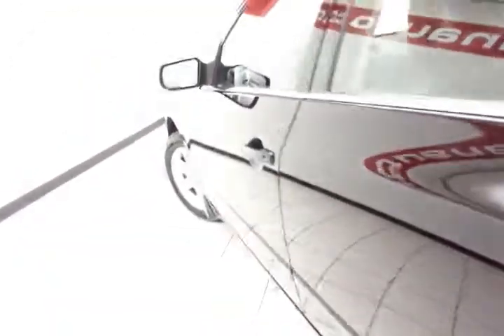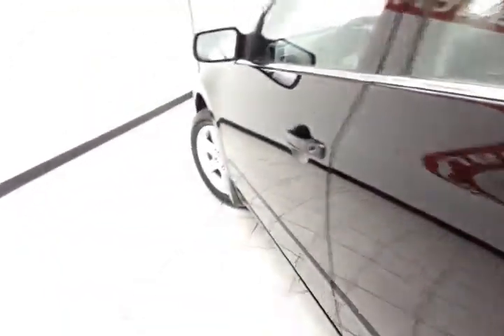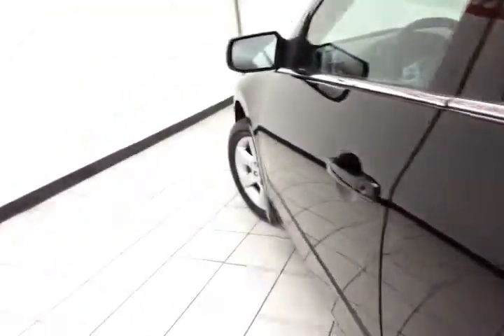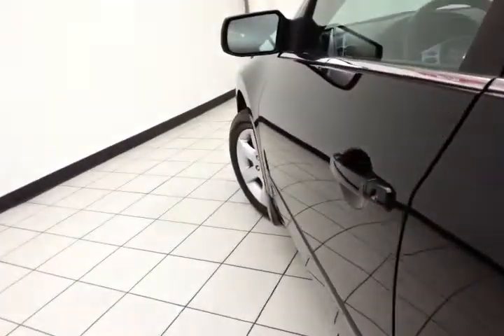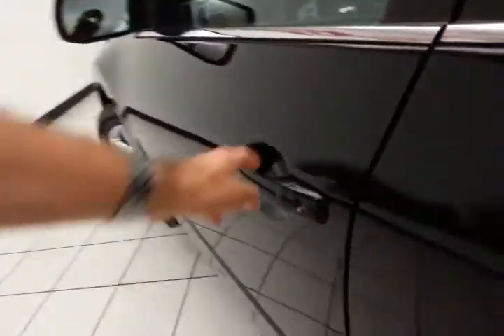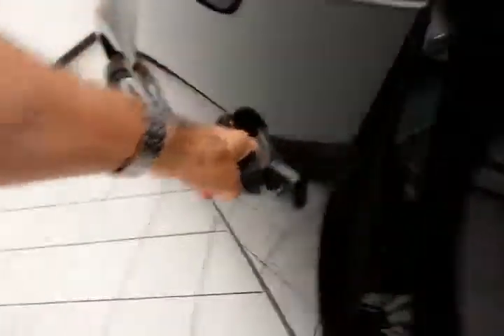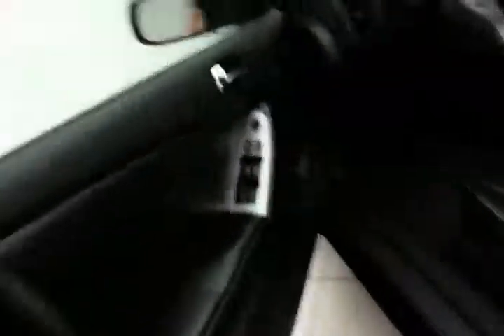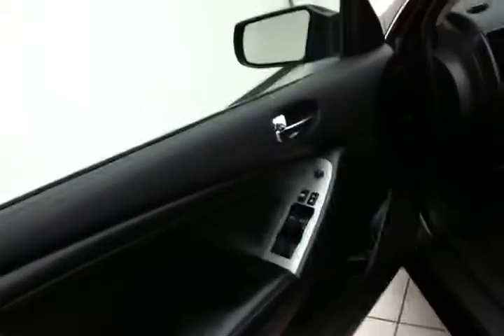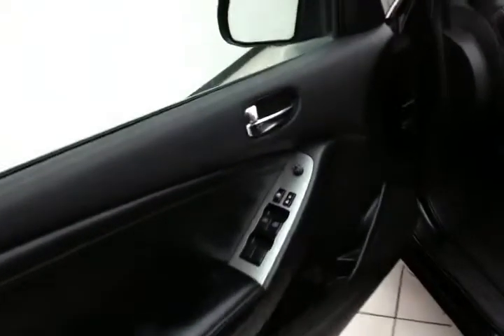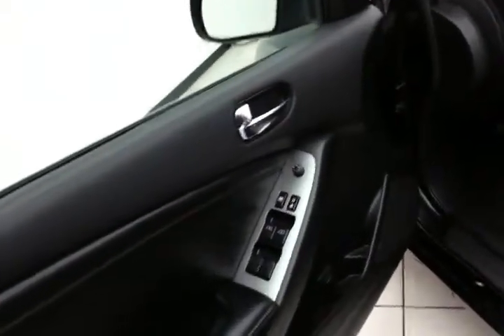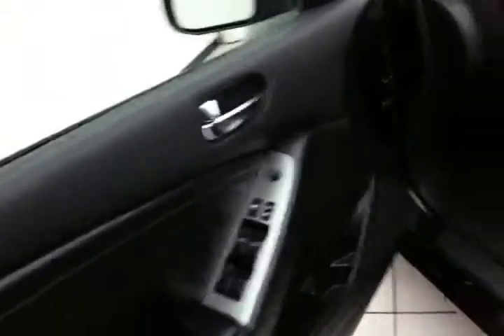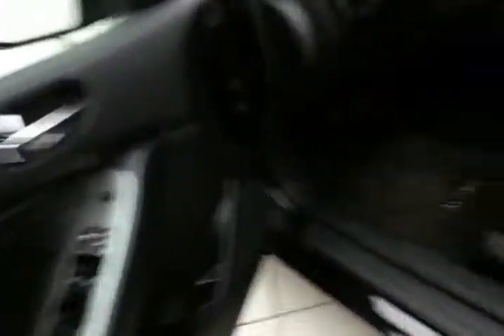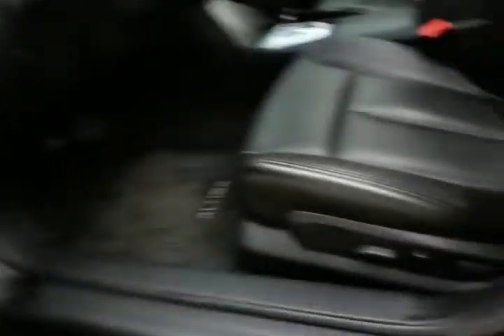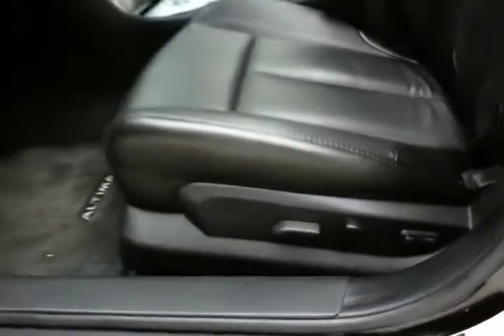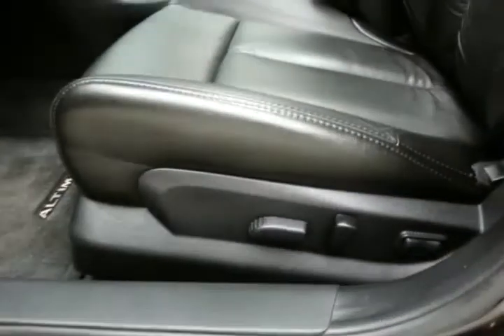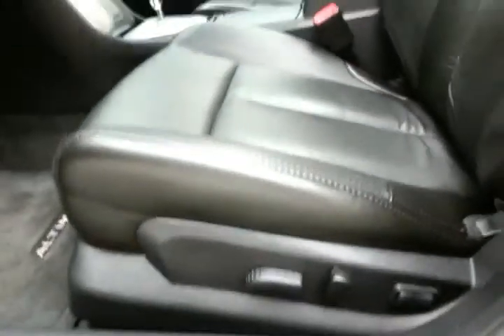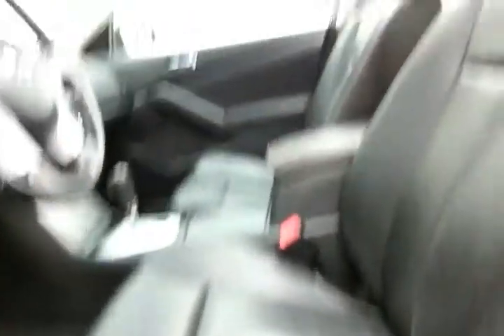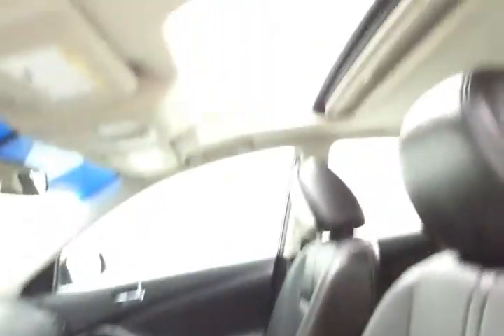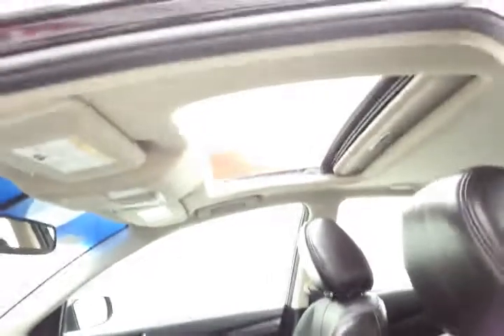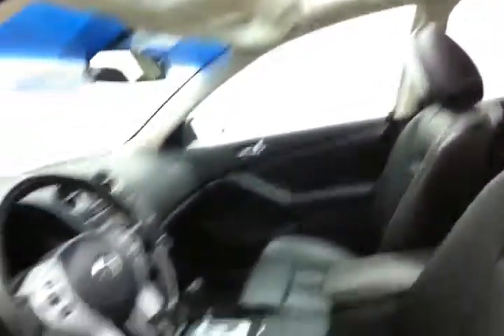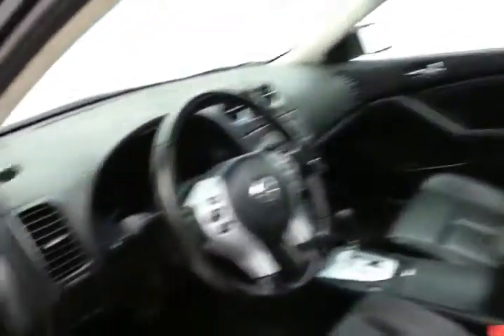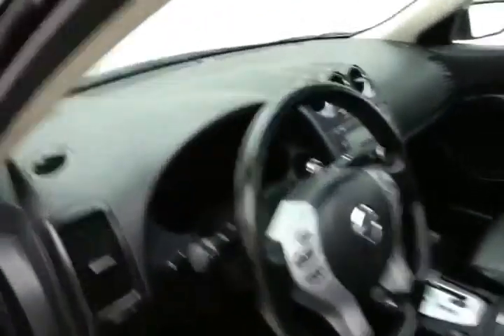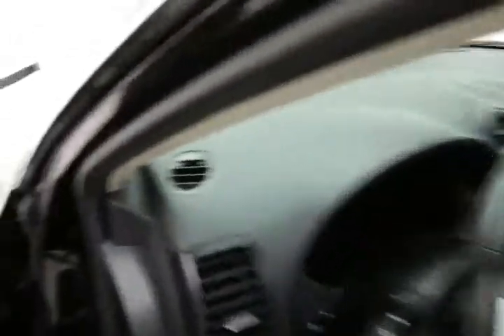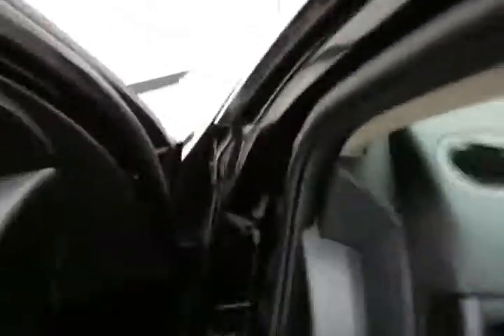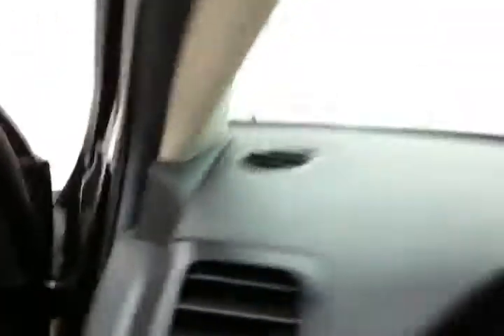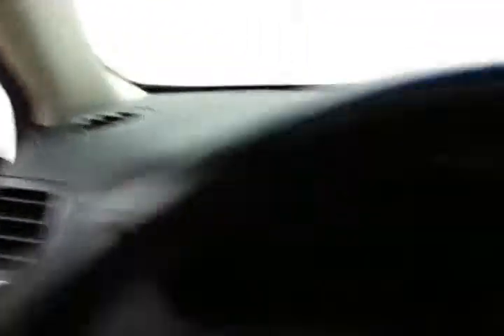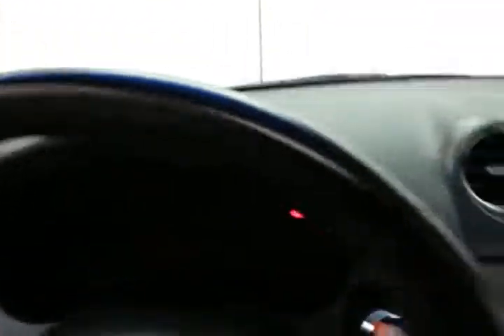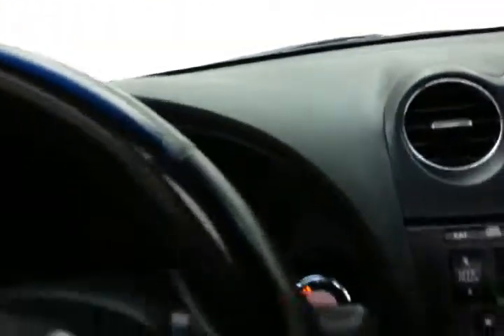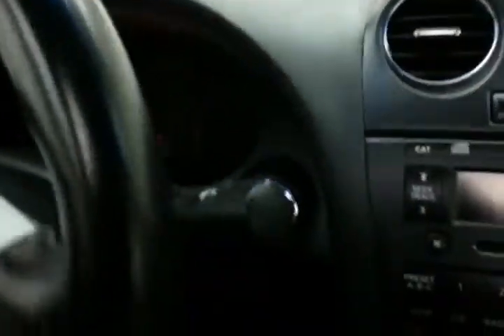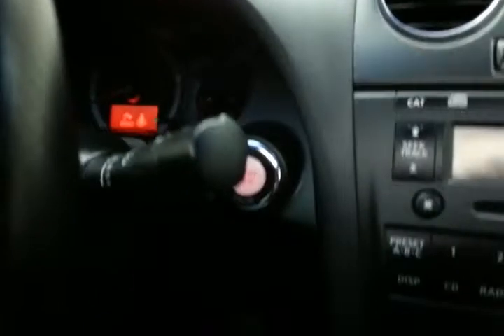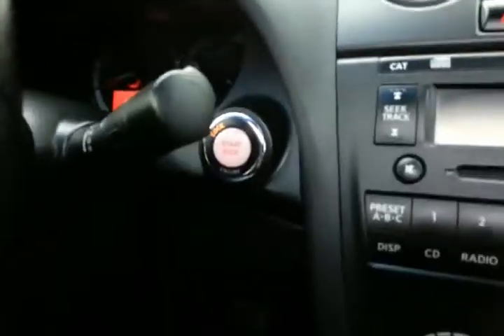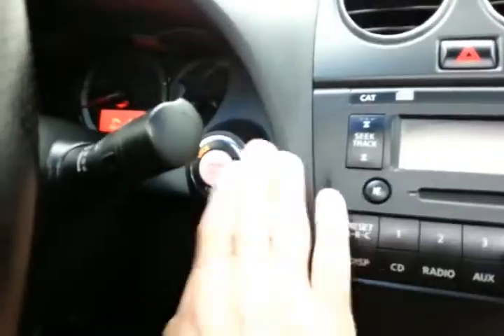This SL has keyless entry, power windows, locks, mirrors, power driver's seat, moonroof, and push button start.